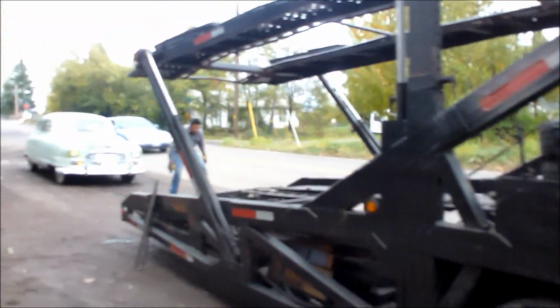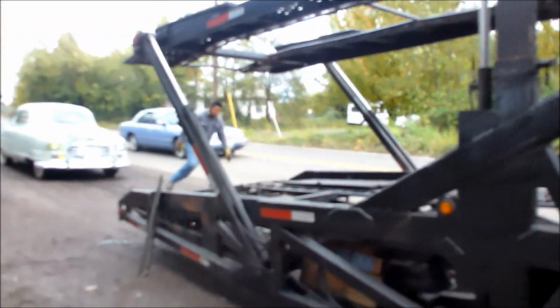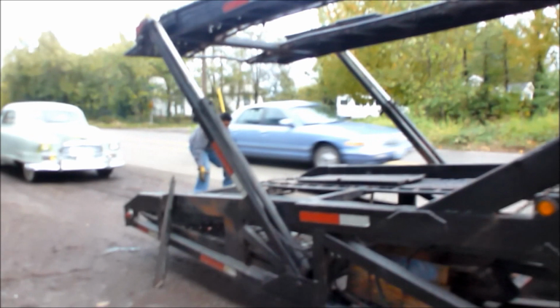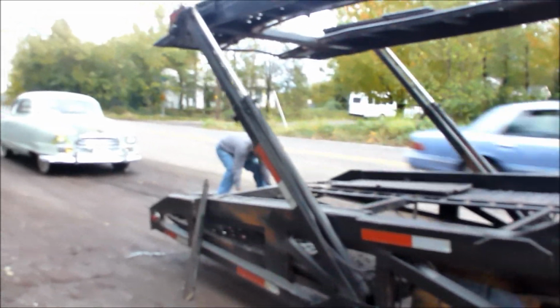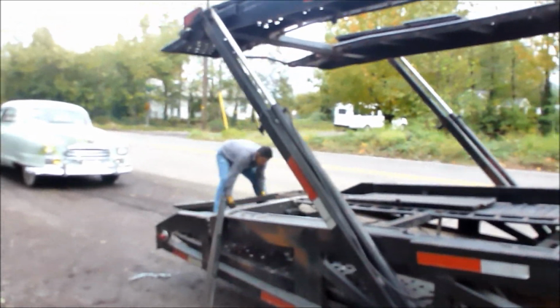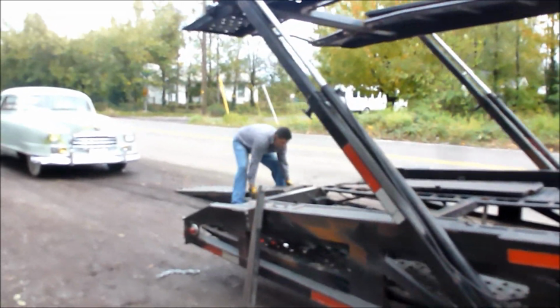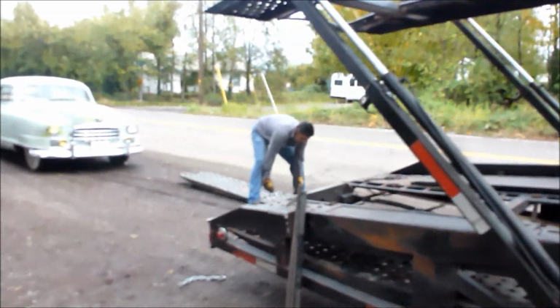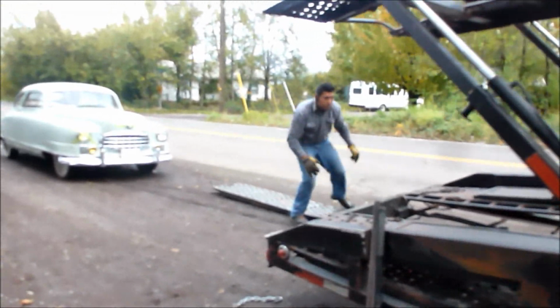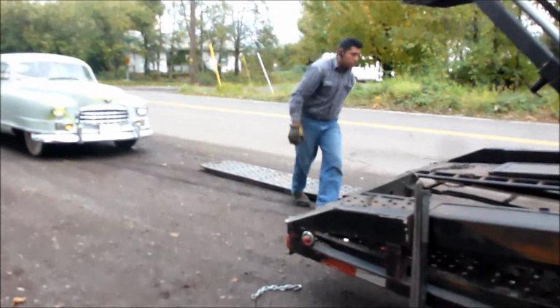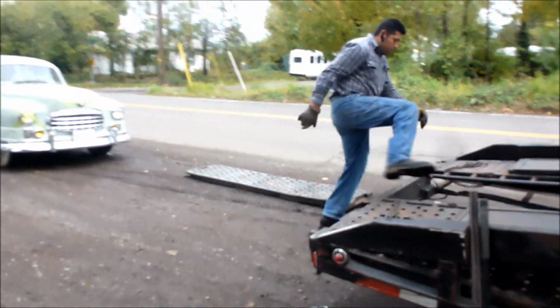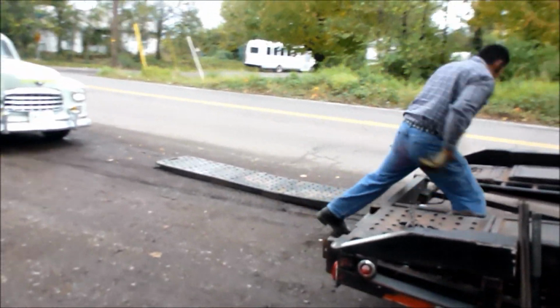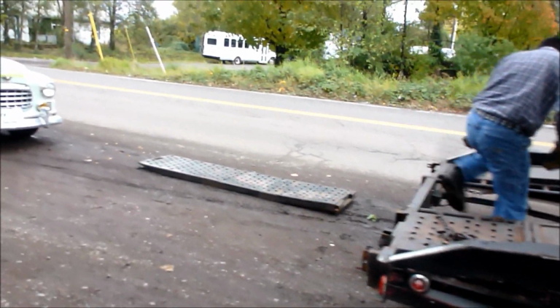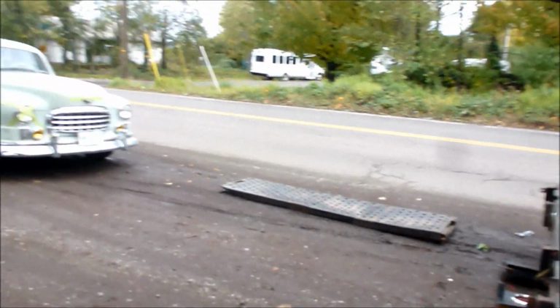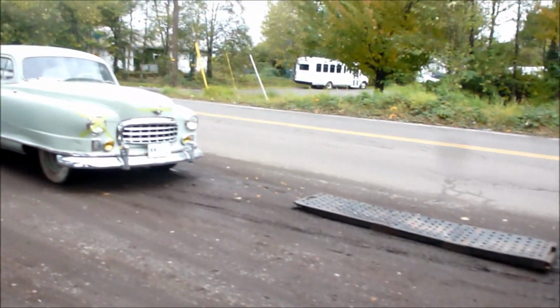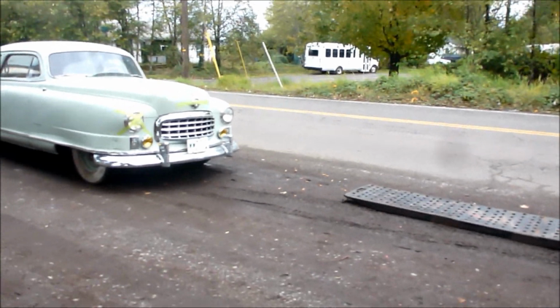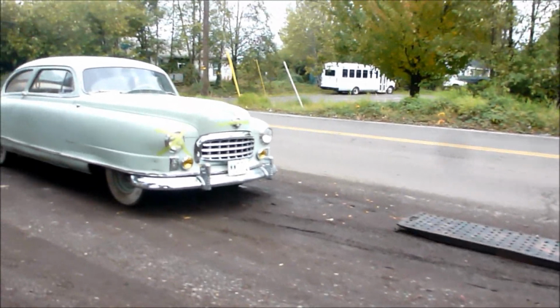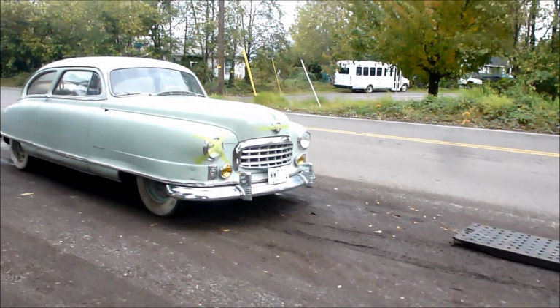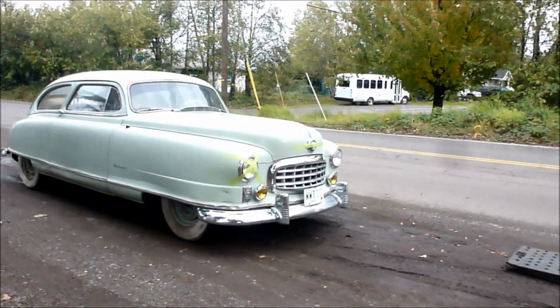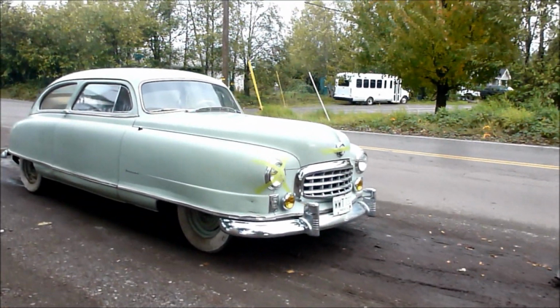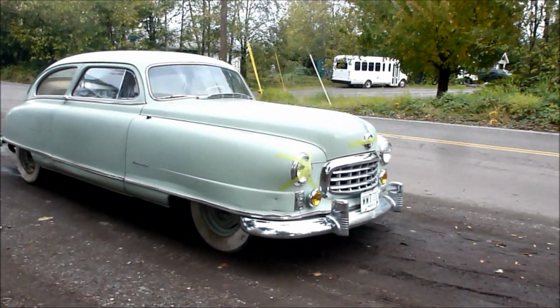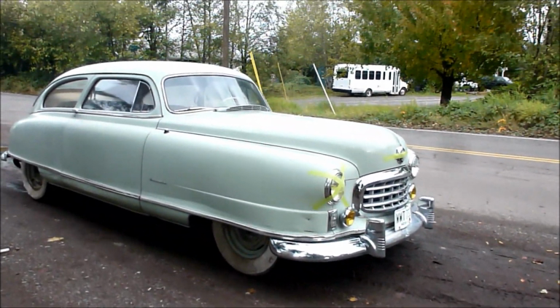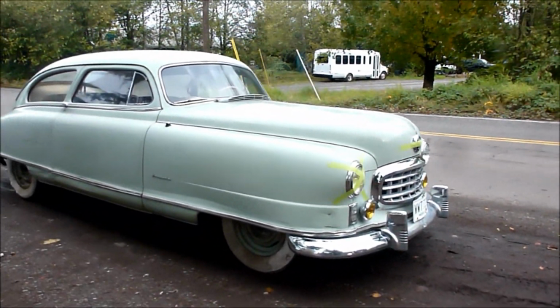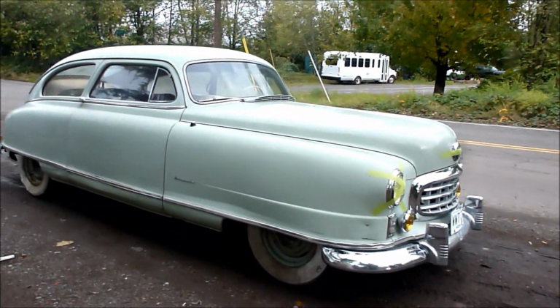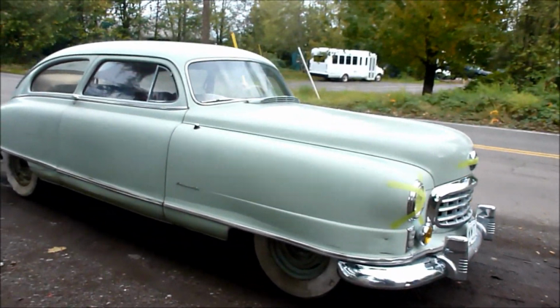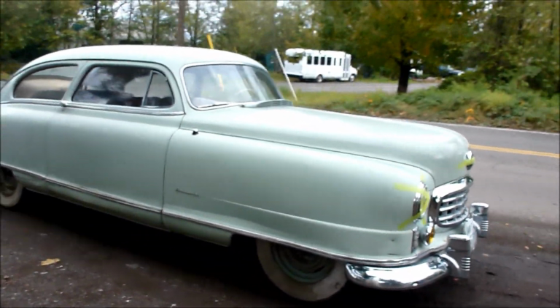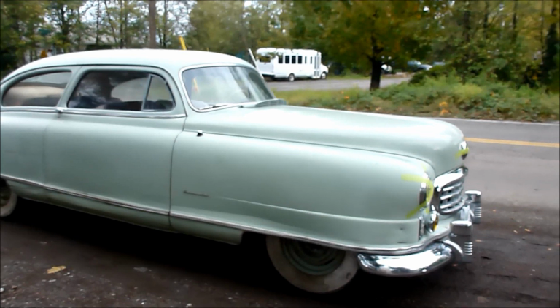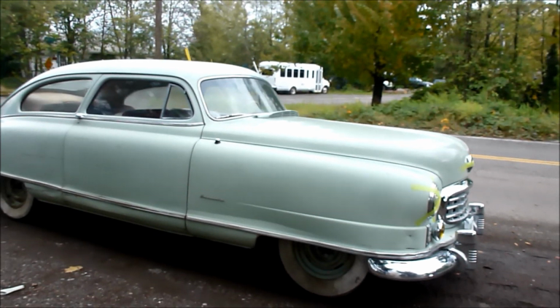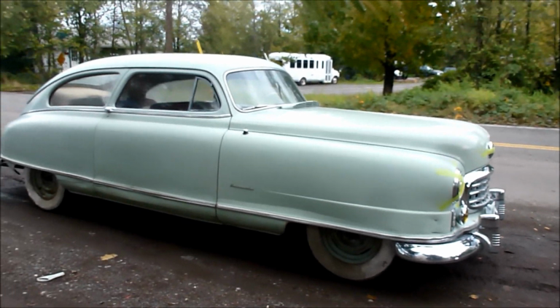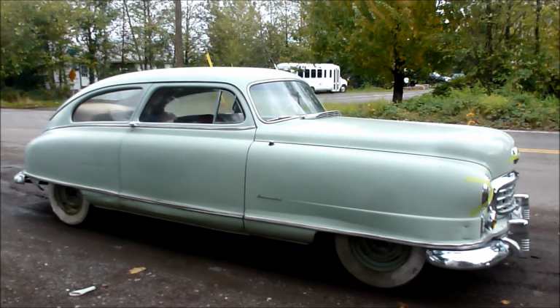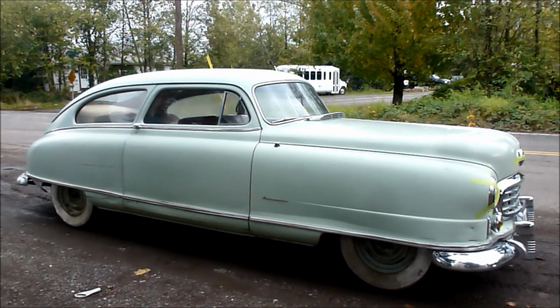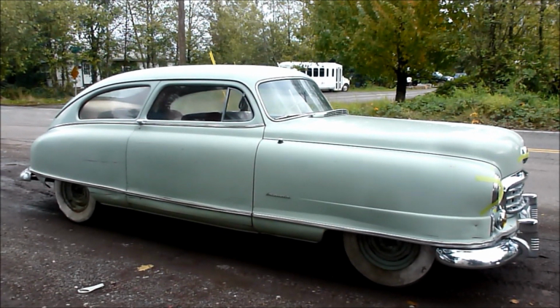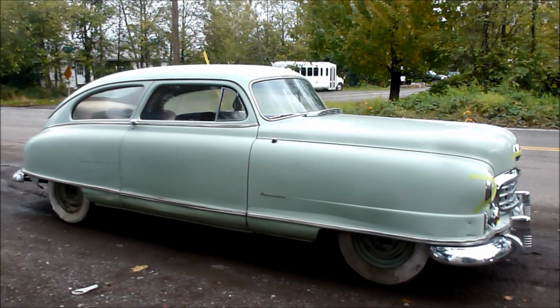He's getting the ramps up. And I taped up the headlight on that car so that it doesn't fall out — not that it's that loose, but I just want to make sure it doesn't go anywhere.